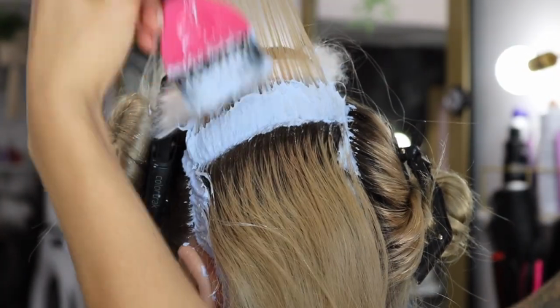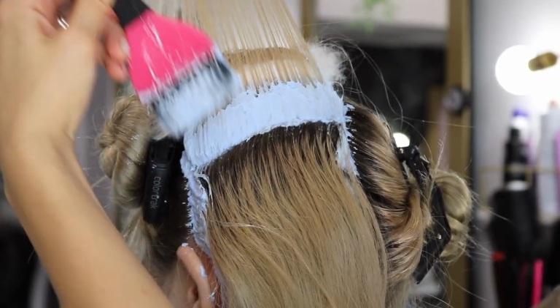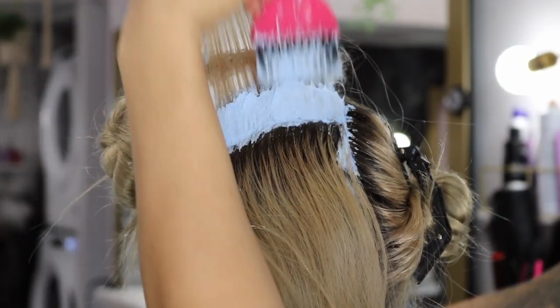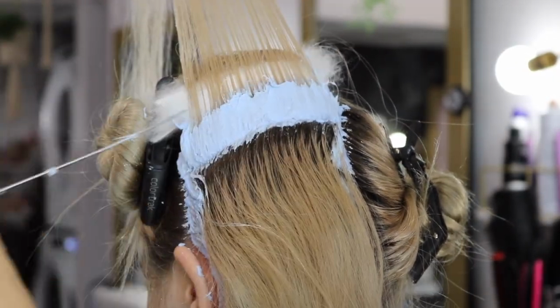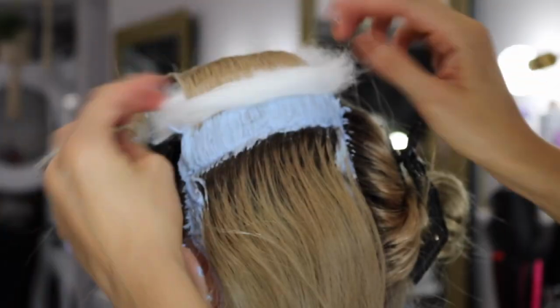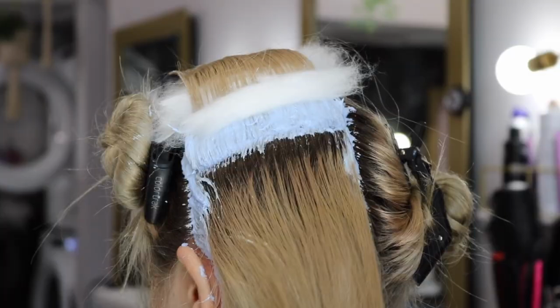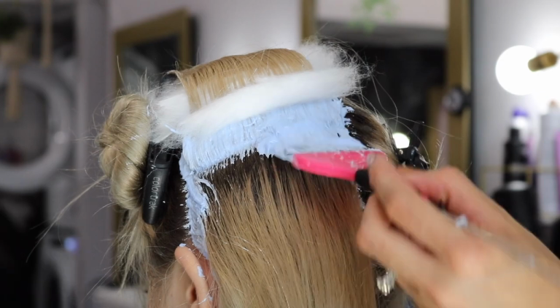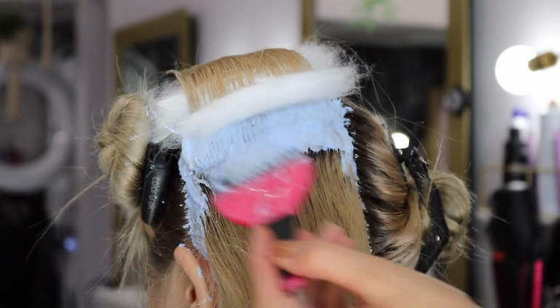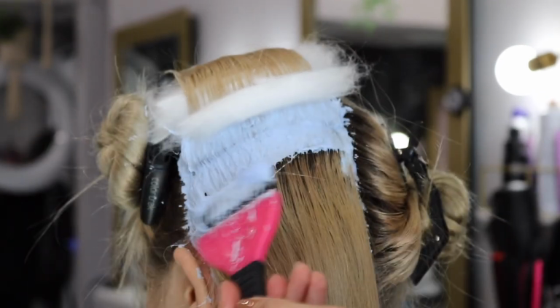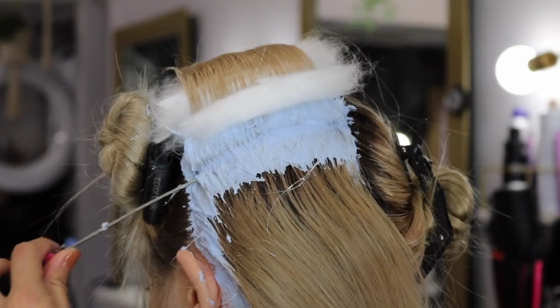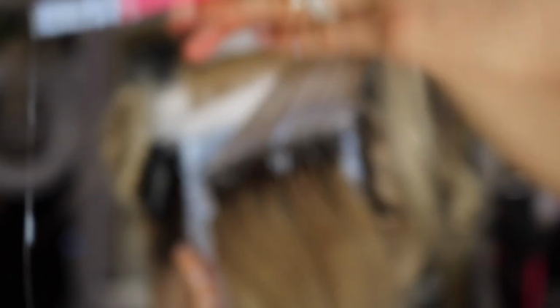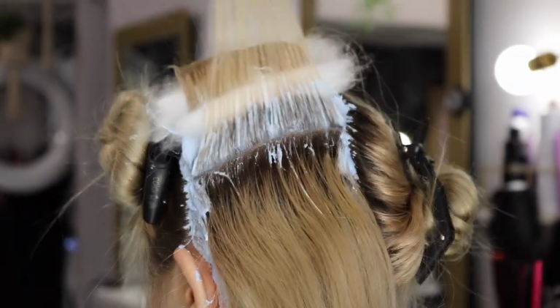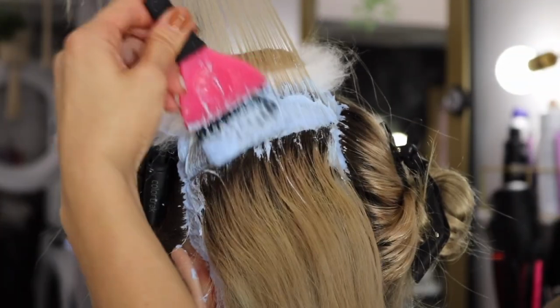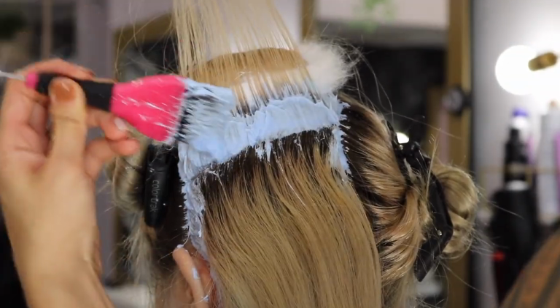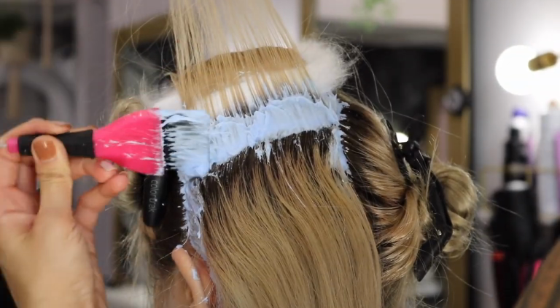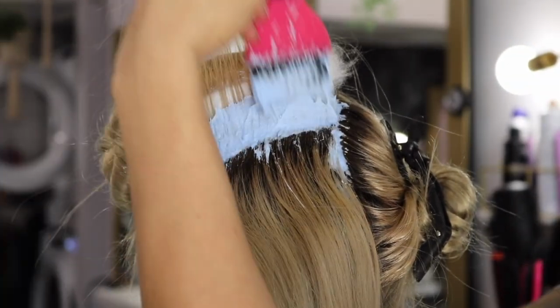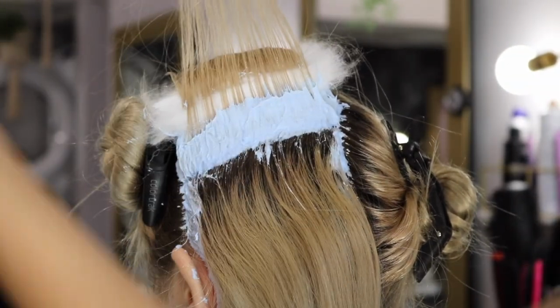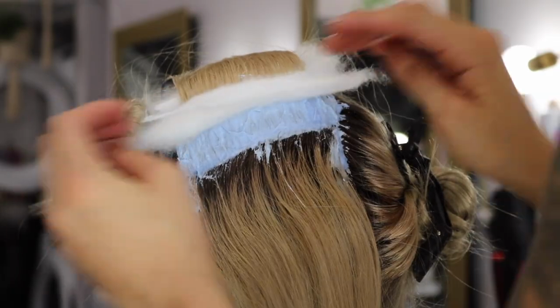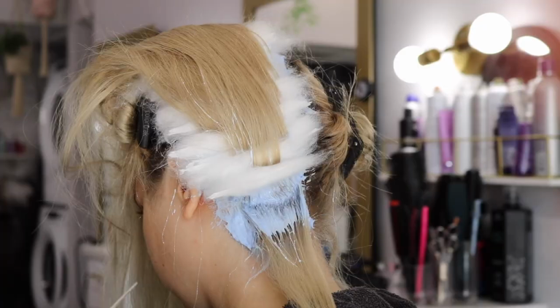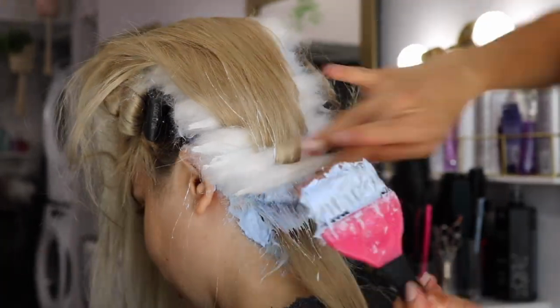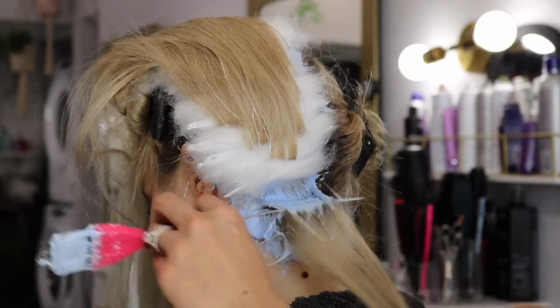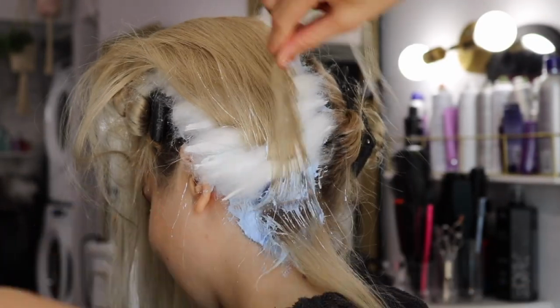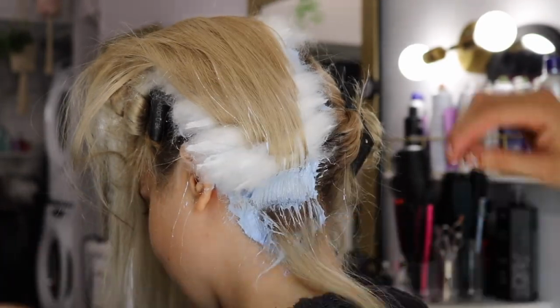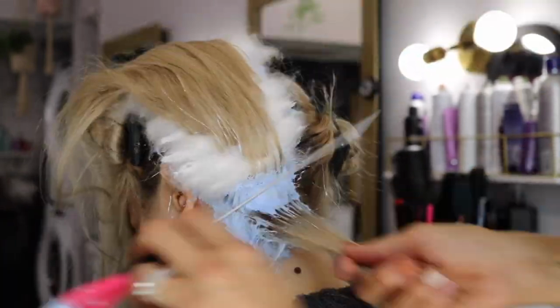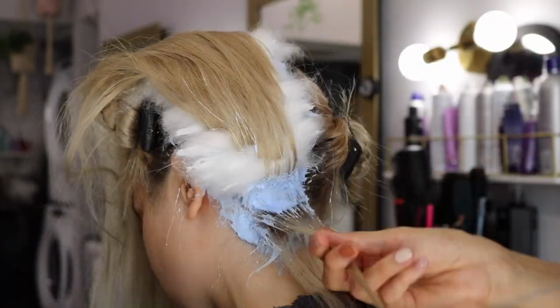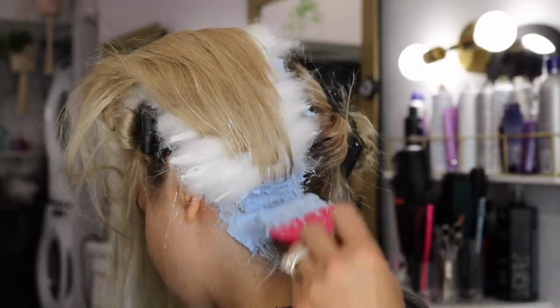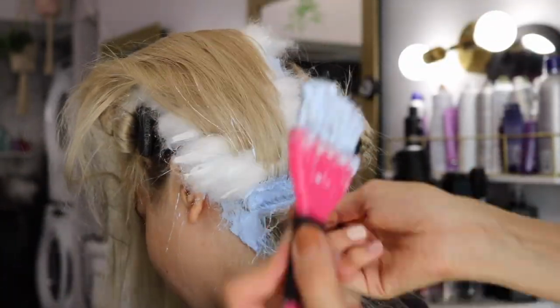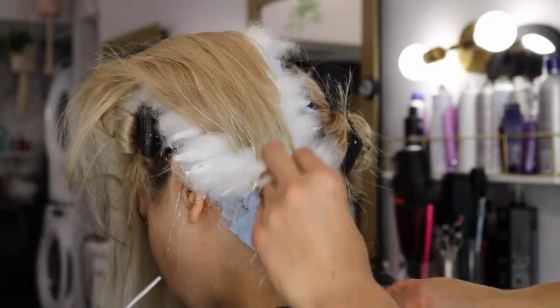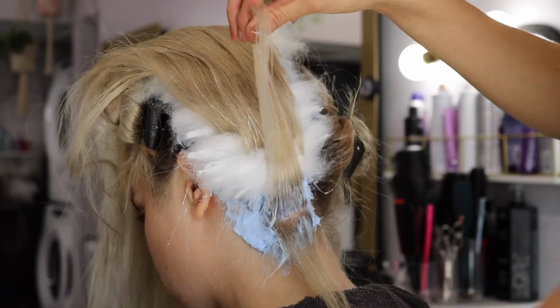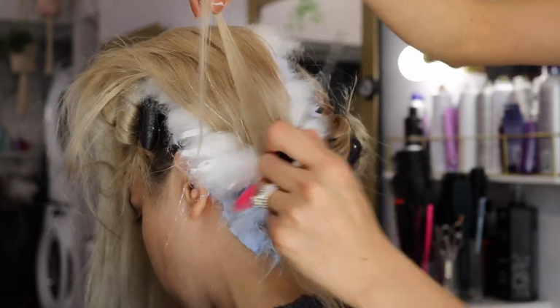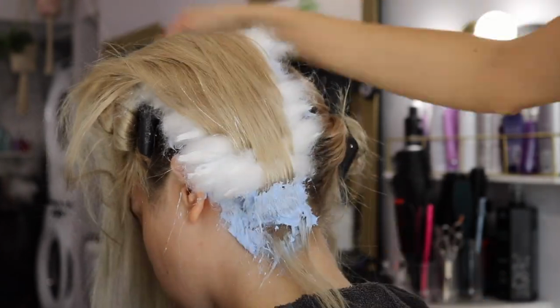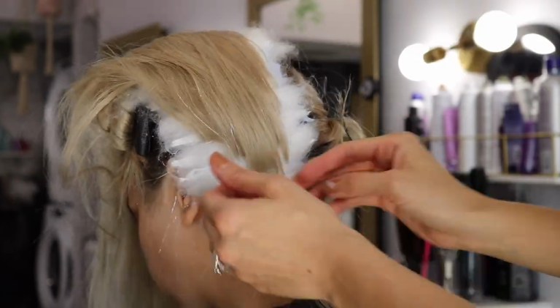I'm going to saturate to the line of demarcation and place a cotton right where the demarcation ends. The reason for the cotton is because the lightener swells and we don't want to get it on her previously lightened hair. The cotton acts as a barrier and stops the lightener from going any further. We will then finish the section all the way down.